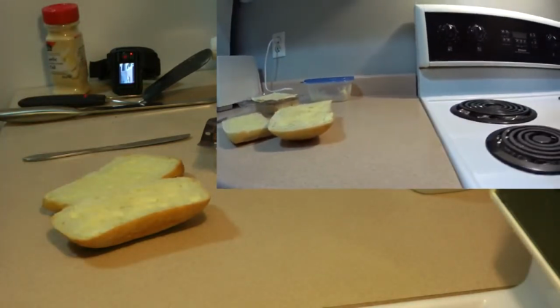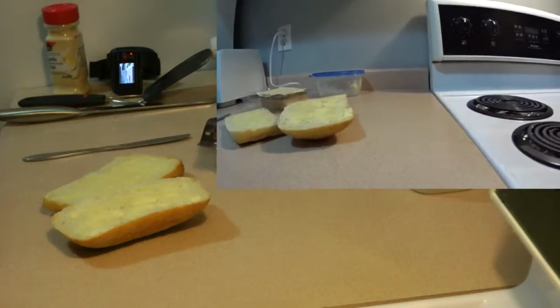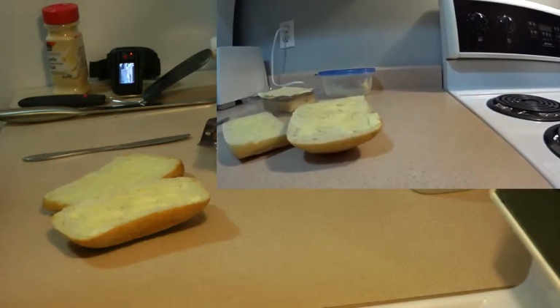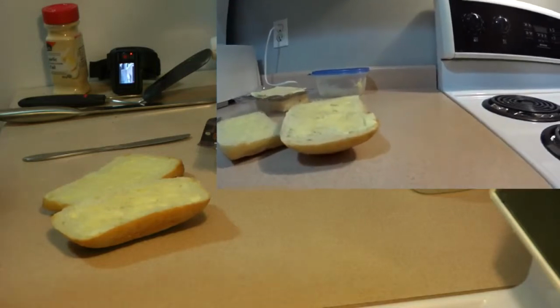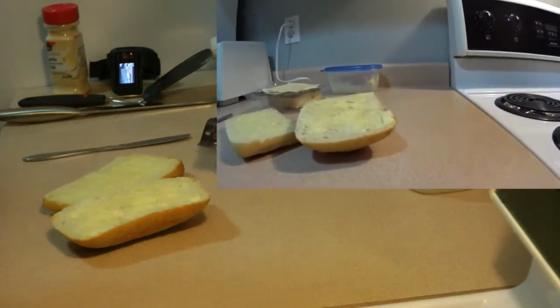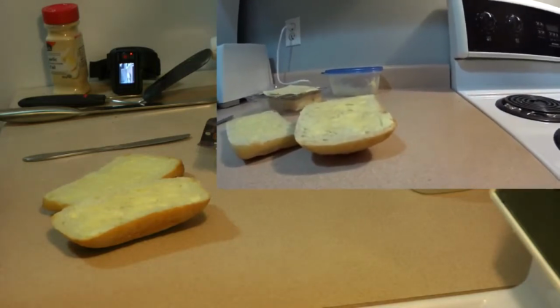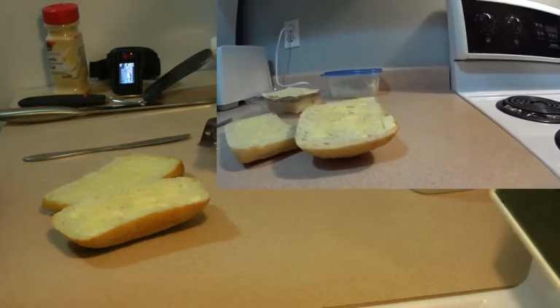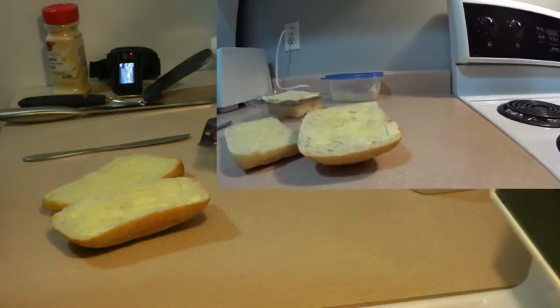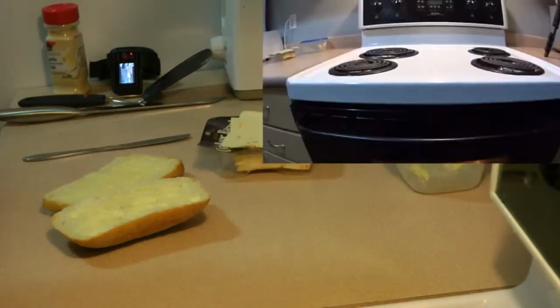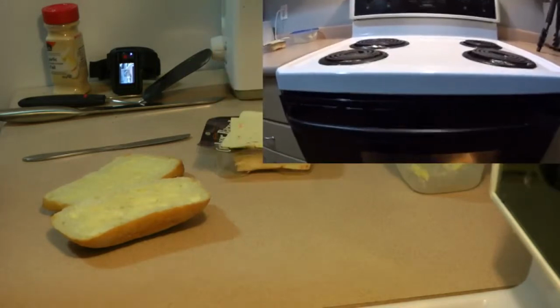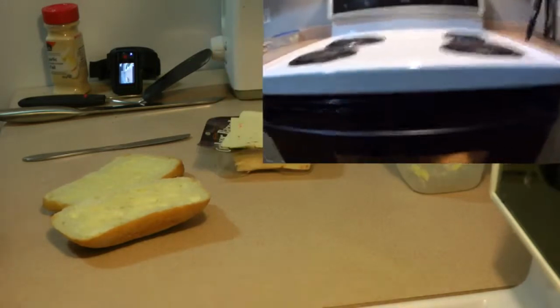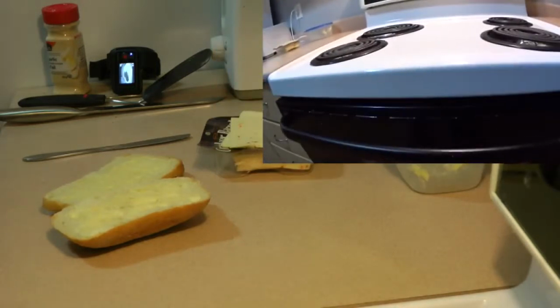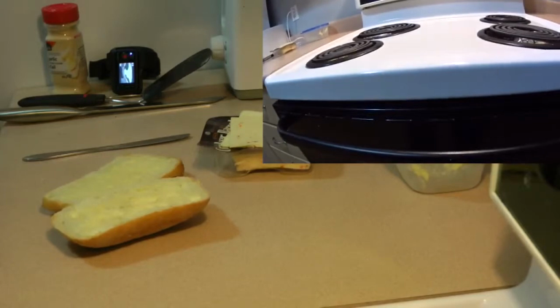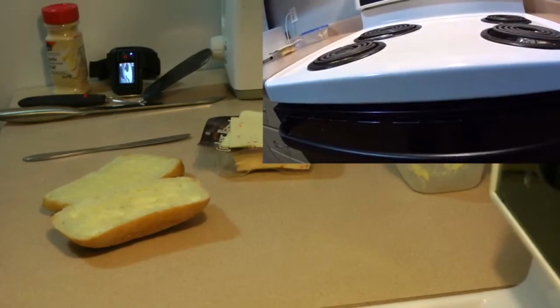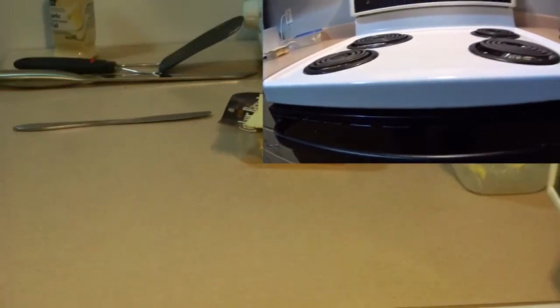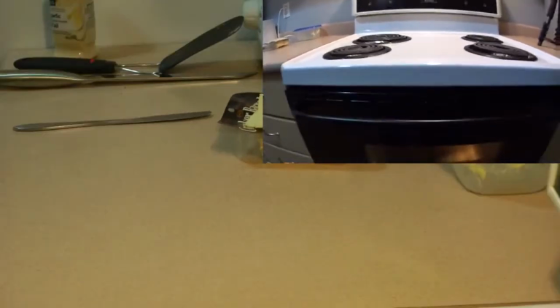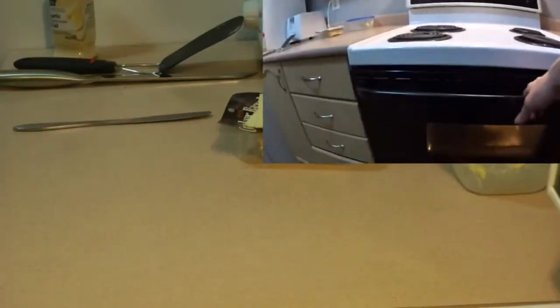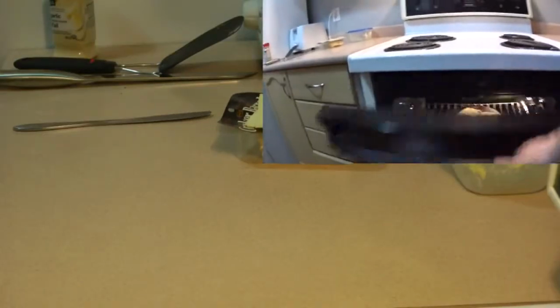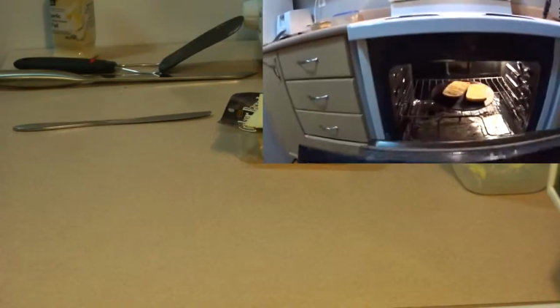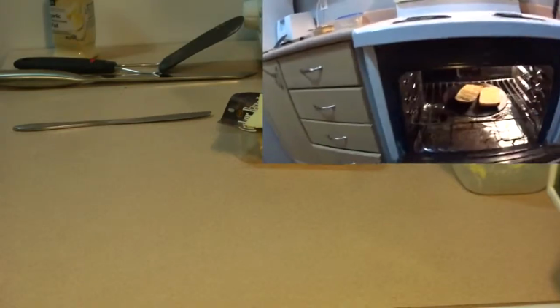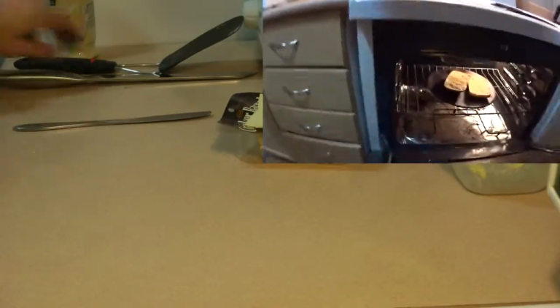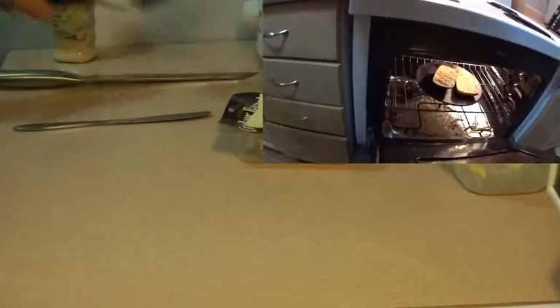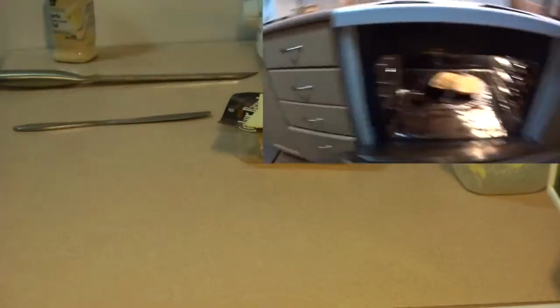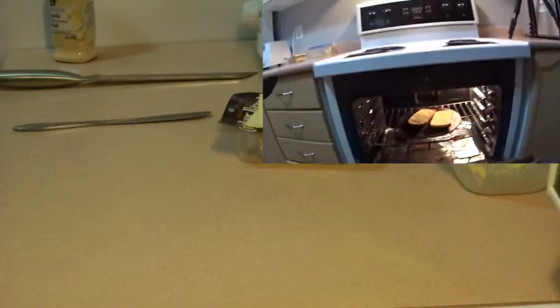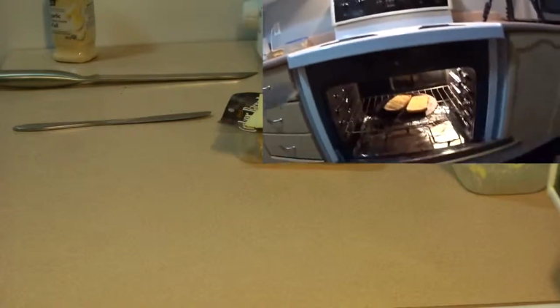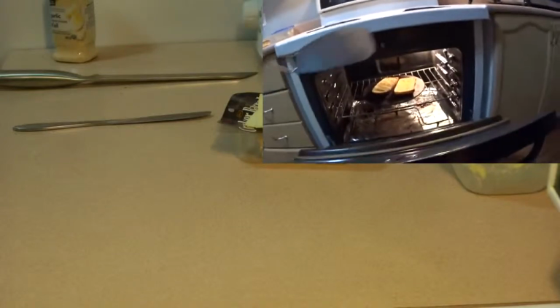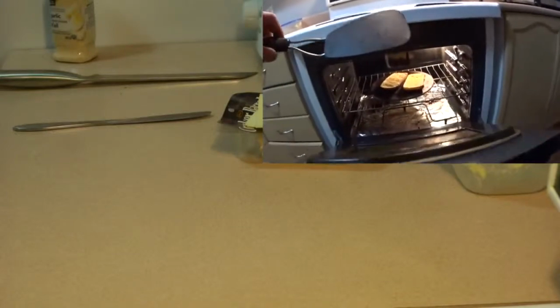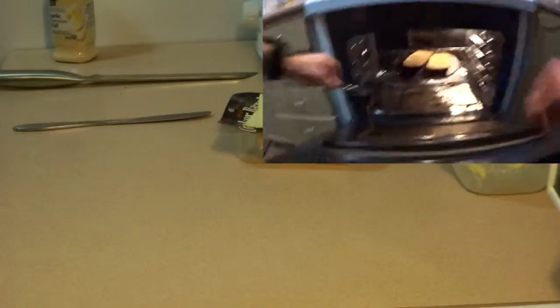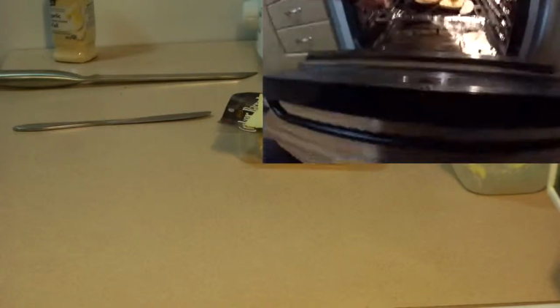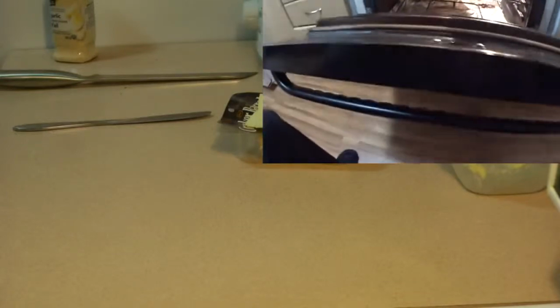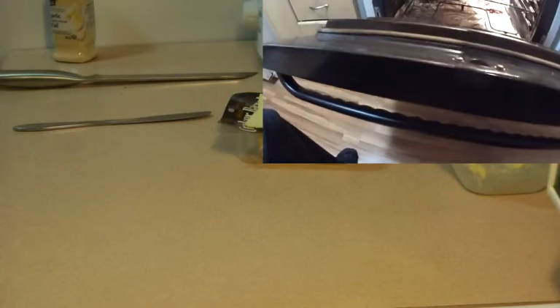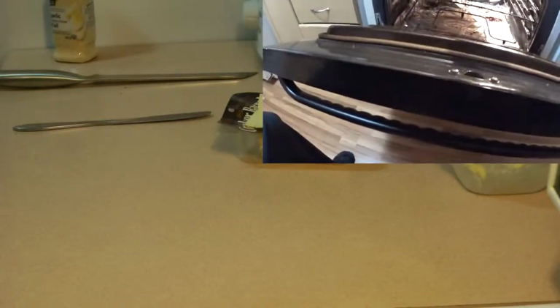Then into your oven it goes for a couple minutes. Once your butter has melted, use a spatula to just take them out.